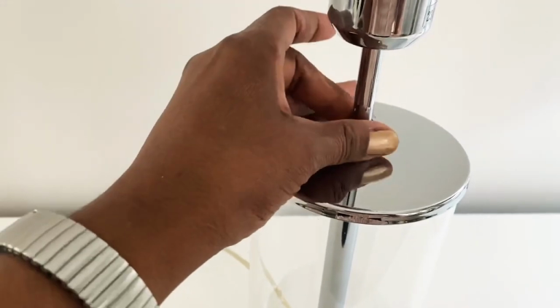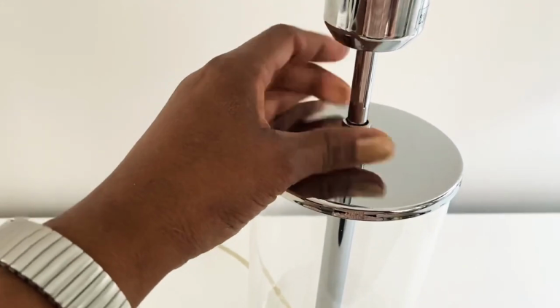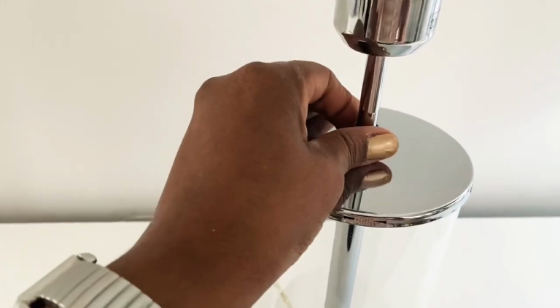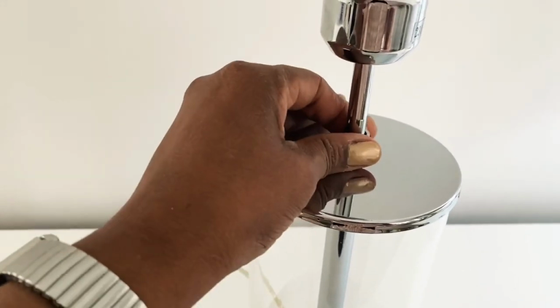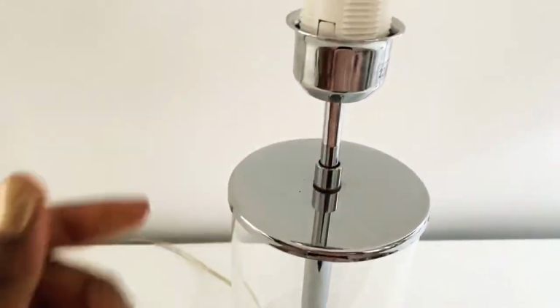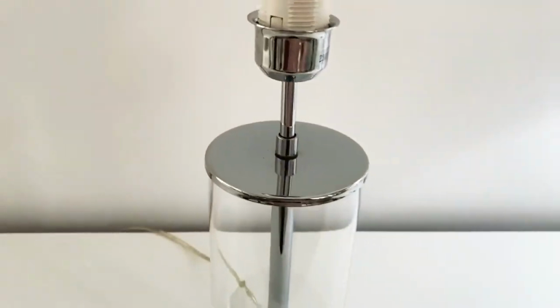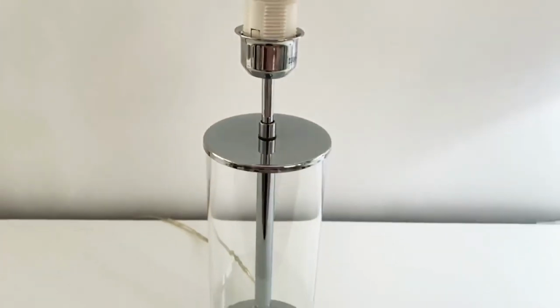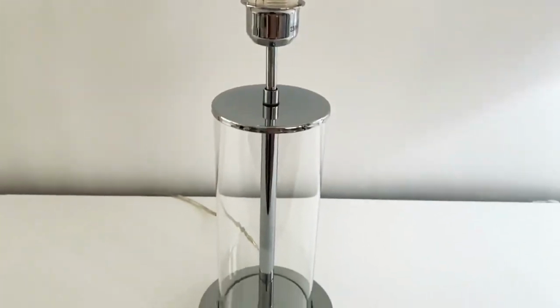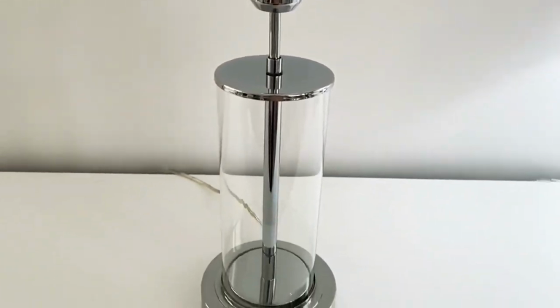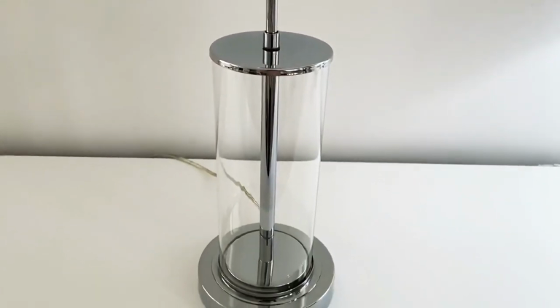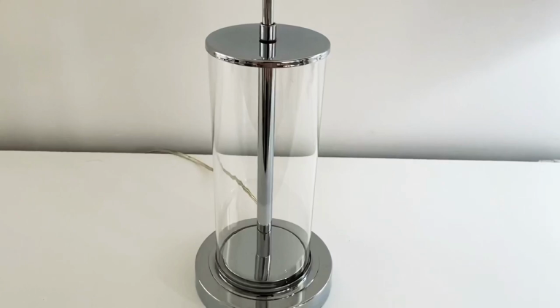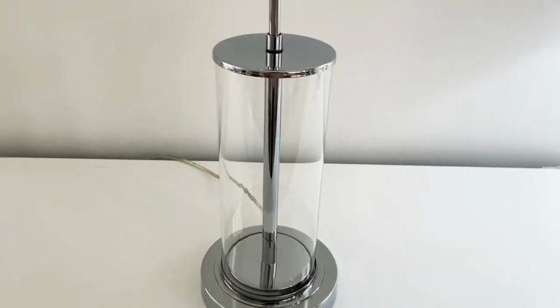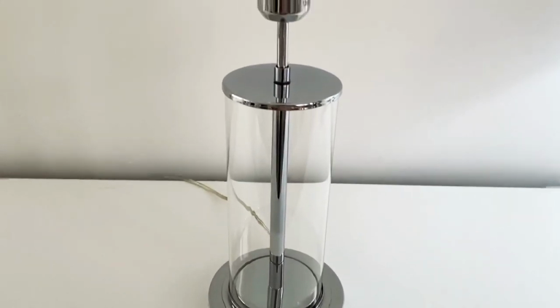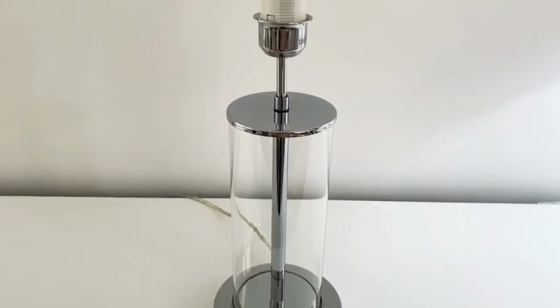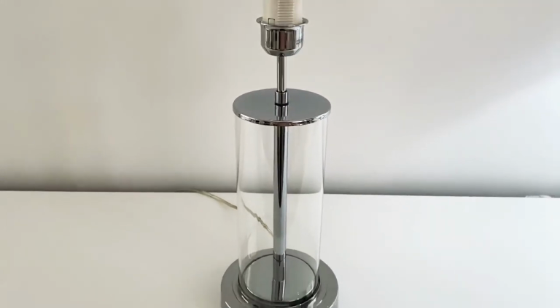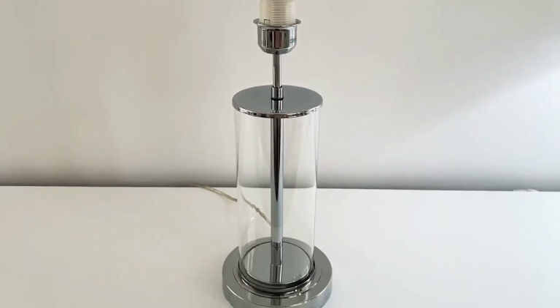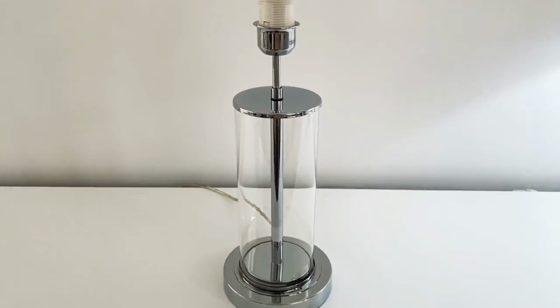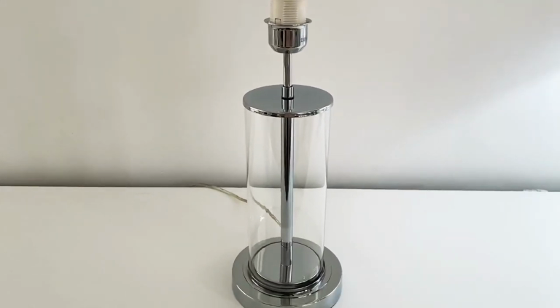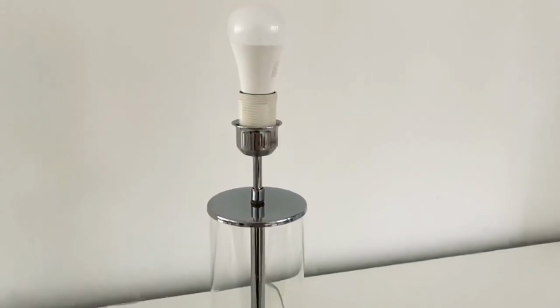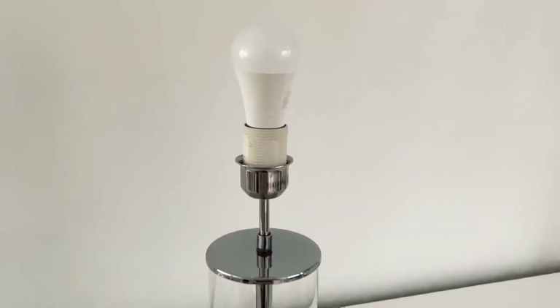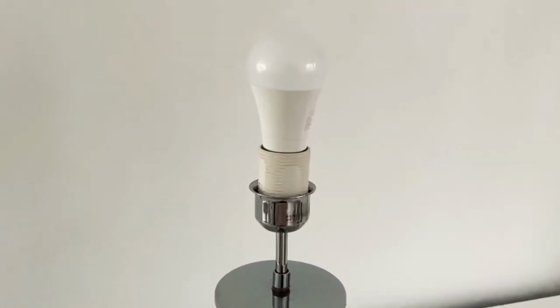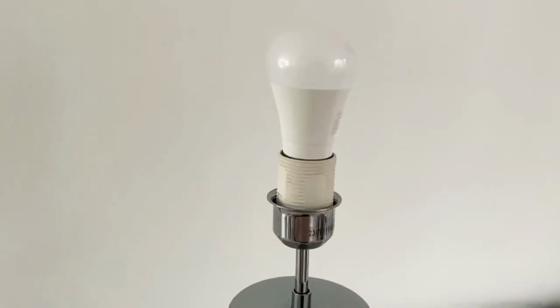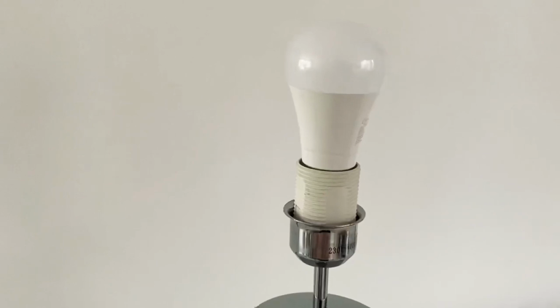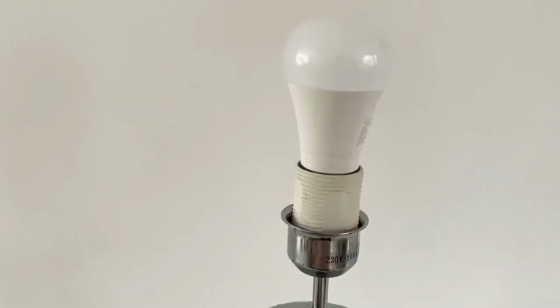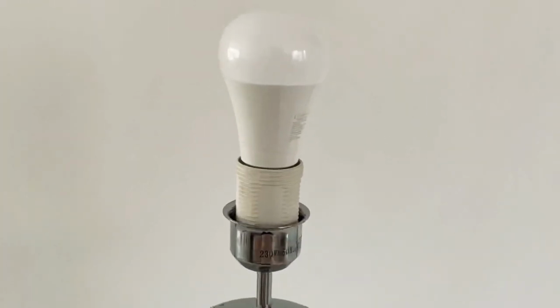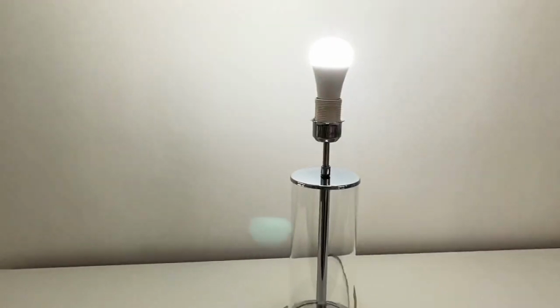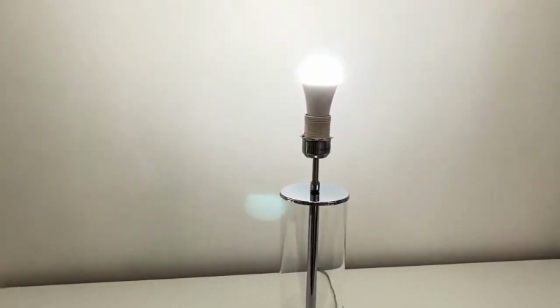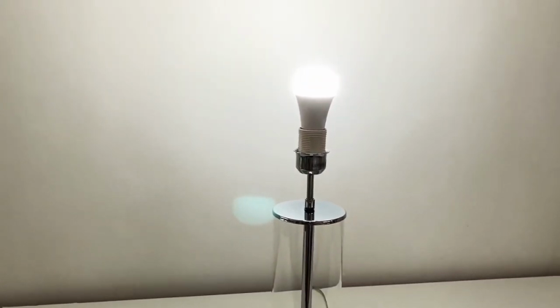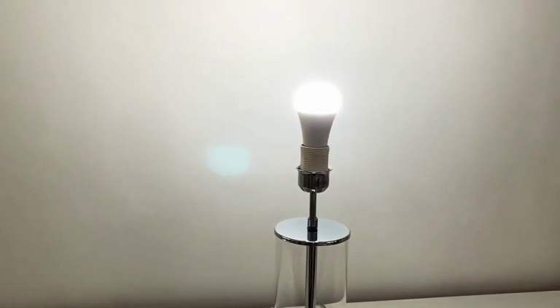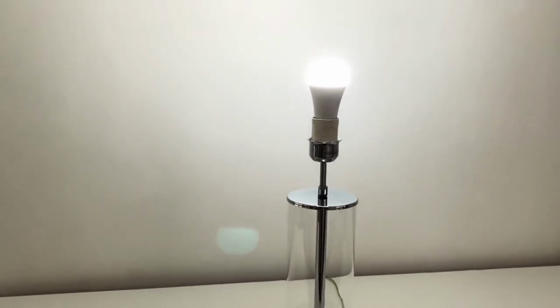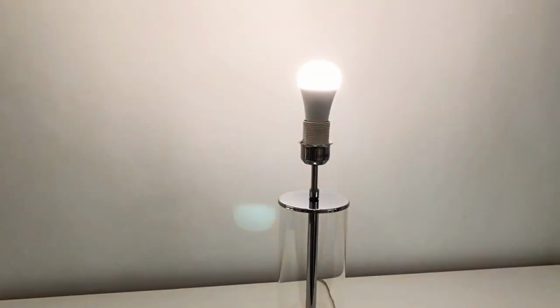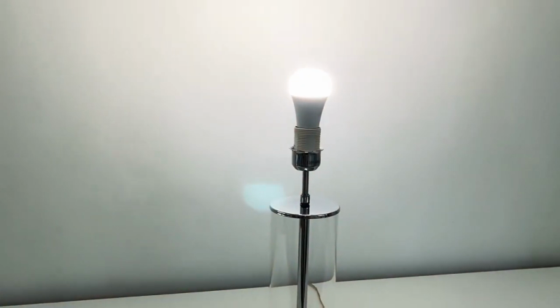Easter eggs would also be very cute — I'm not sure if I'm going to do that, but we'll see. Another thing I want to share with you quickly are these light bulbs.